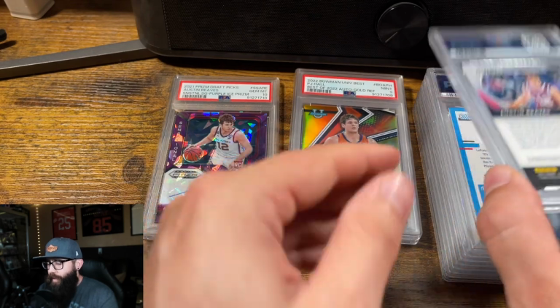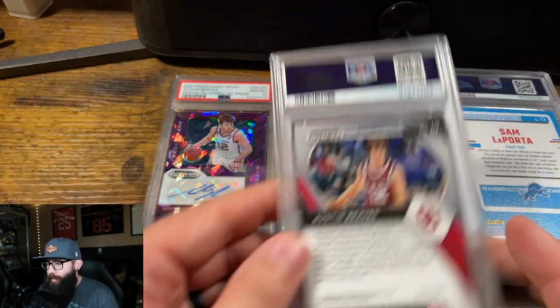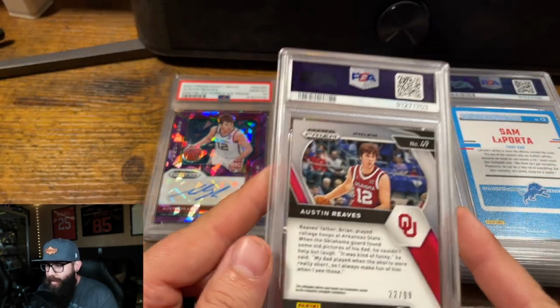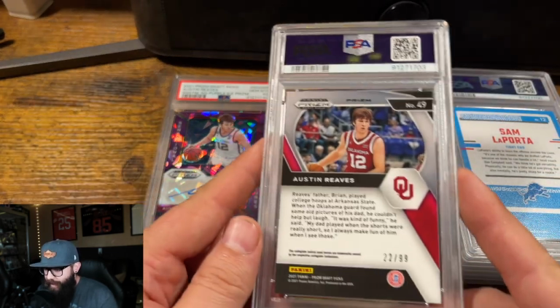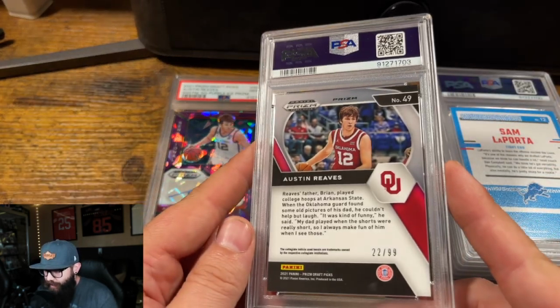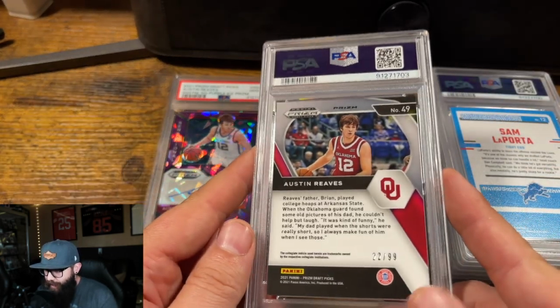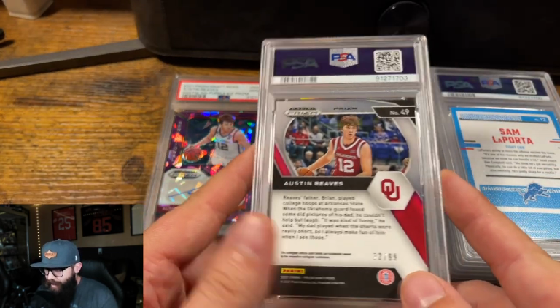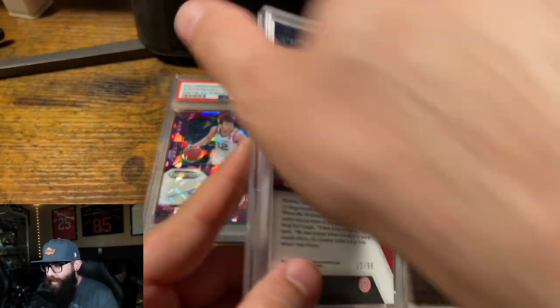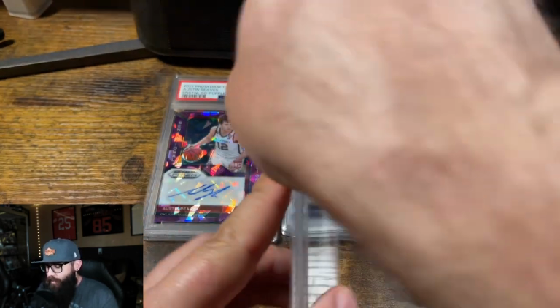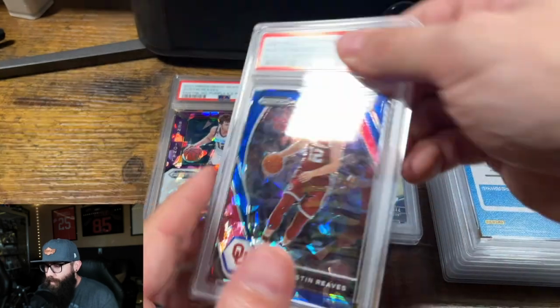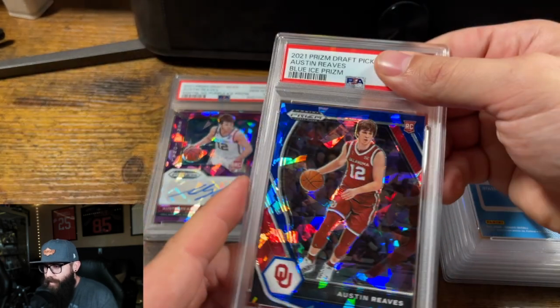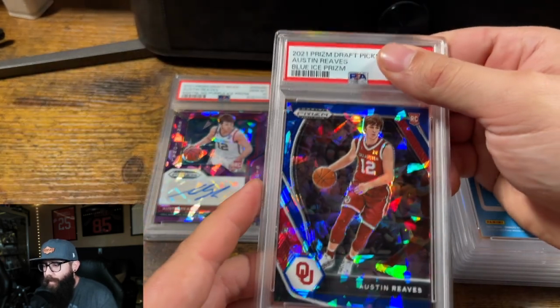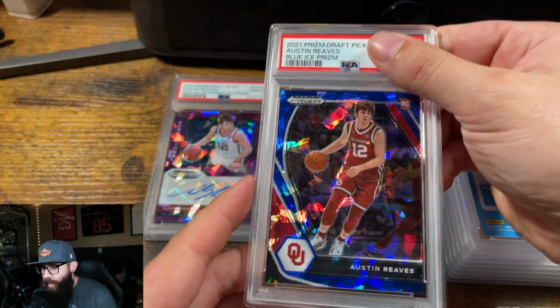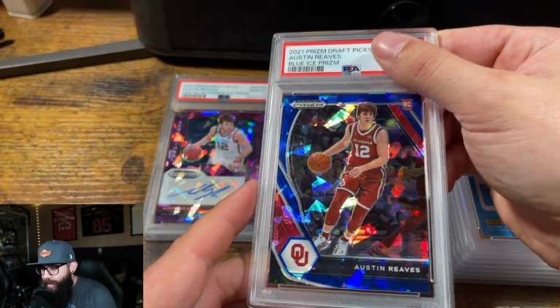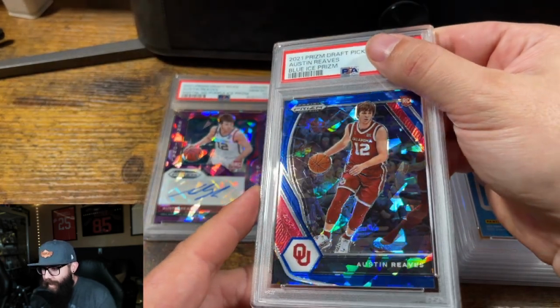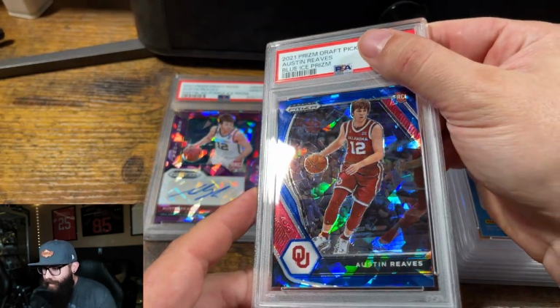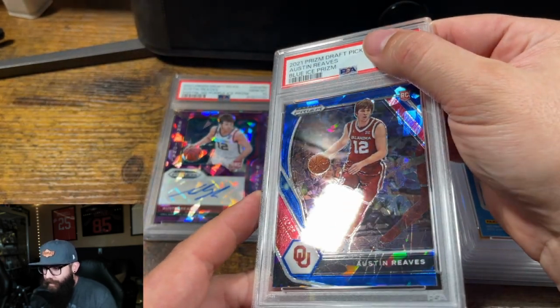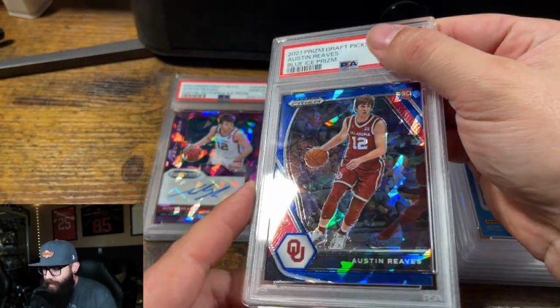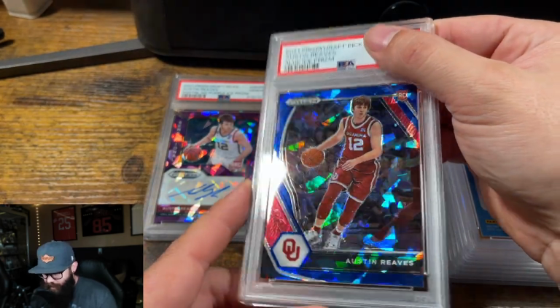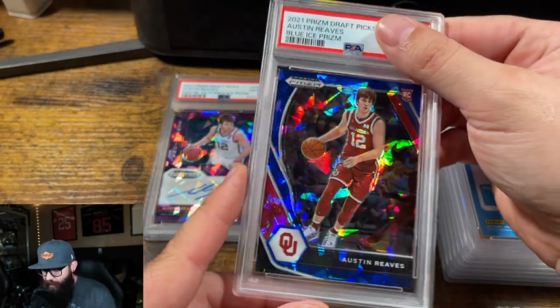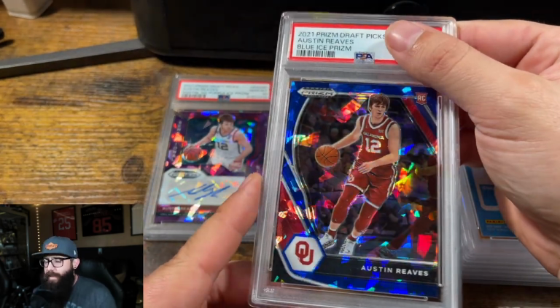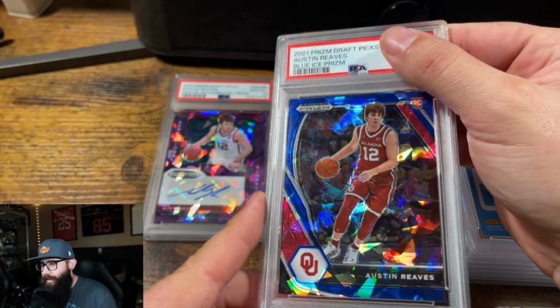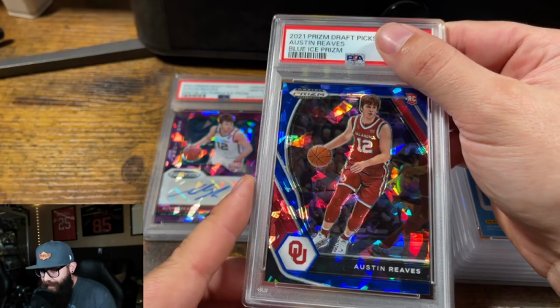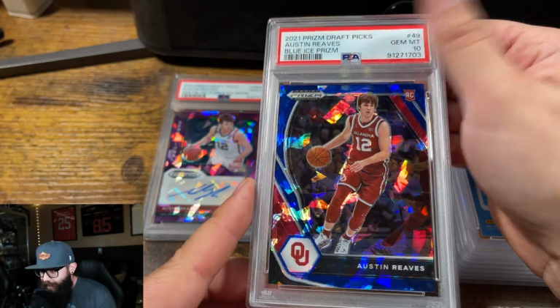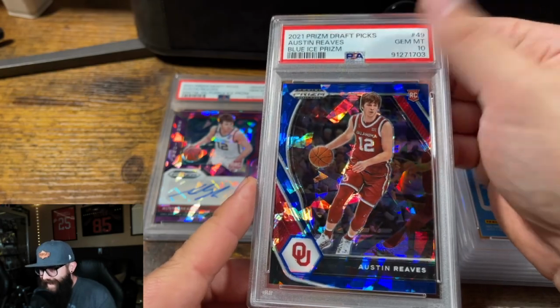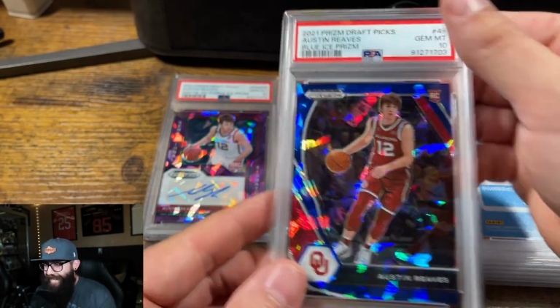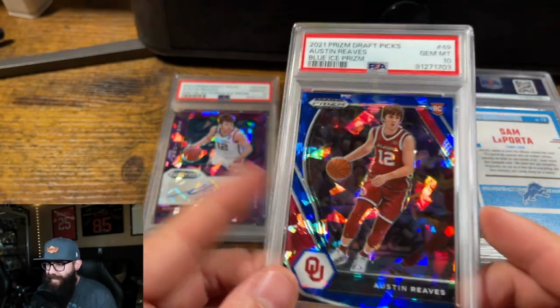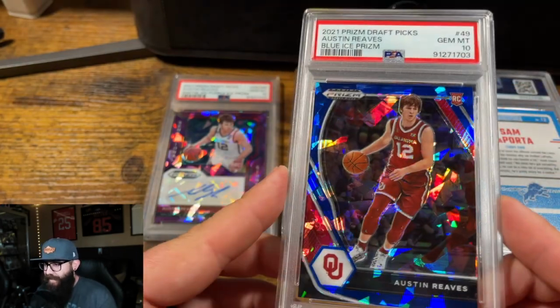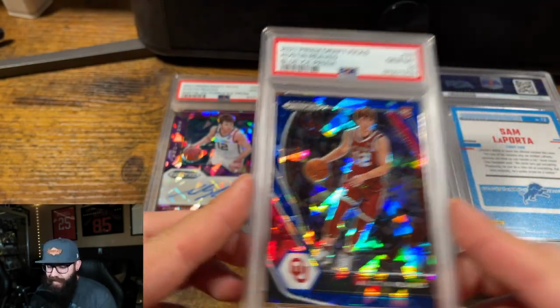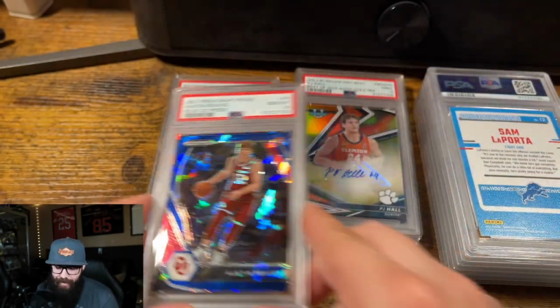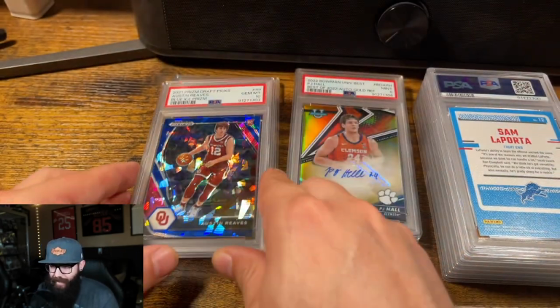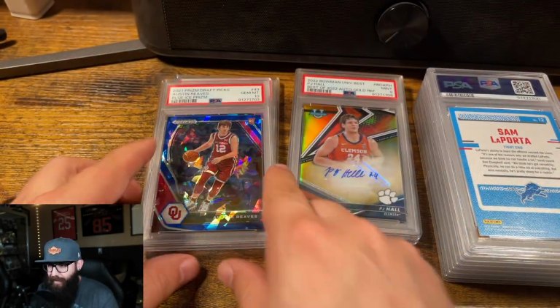Now these guys — draft pick, this is out of 99, so blue ice. These ones are, like, dude, all of these come in so clean when I buy these. Should be 10. Yes. Nice.